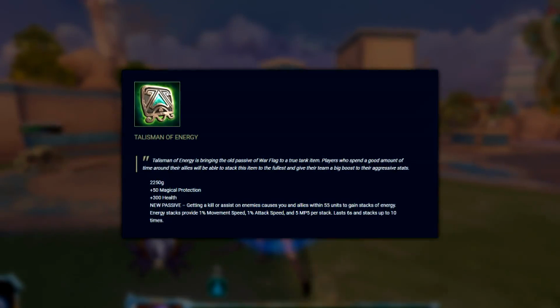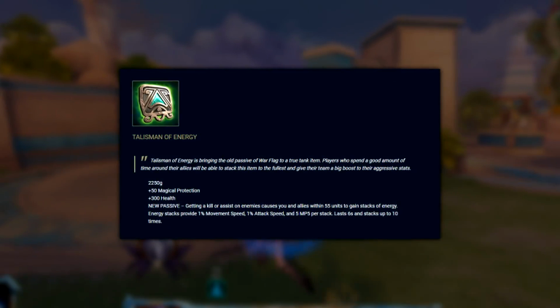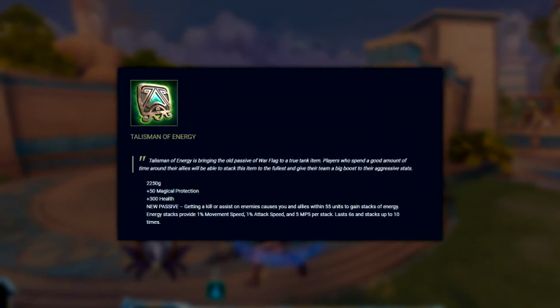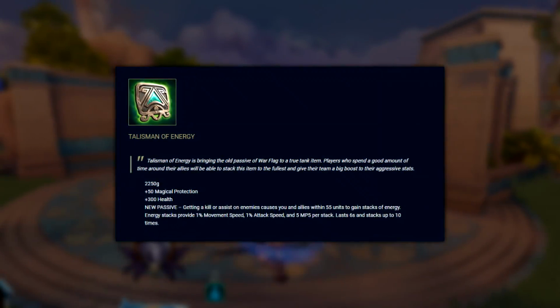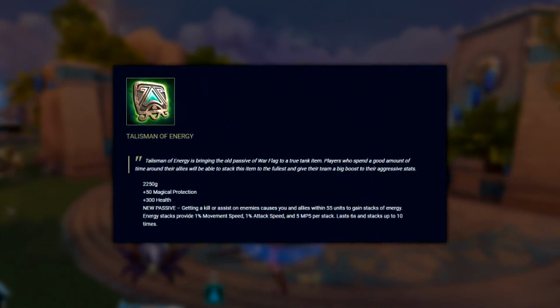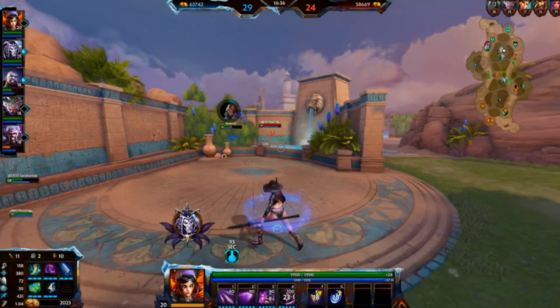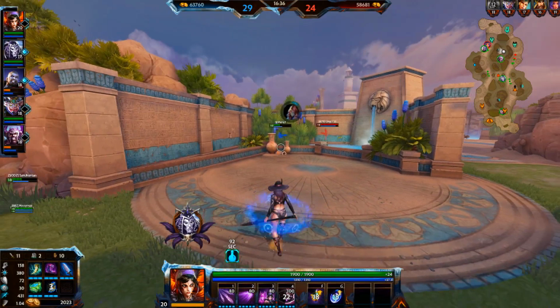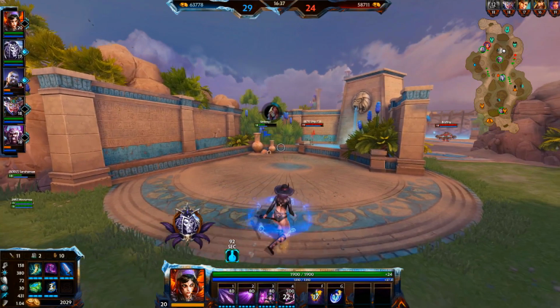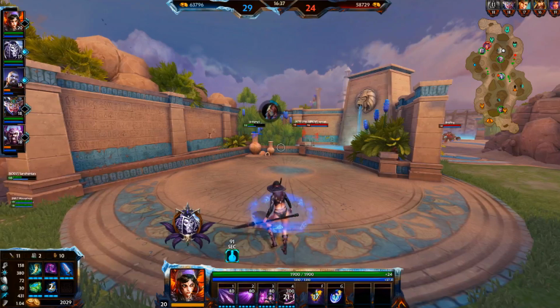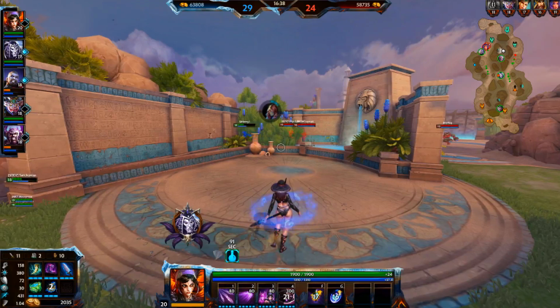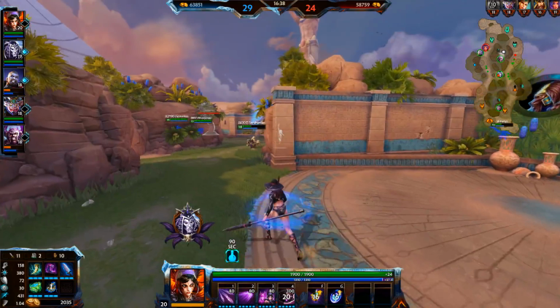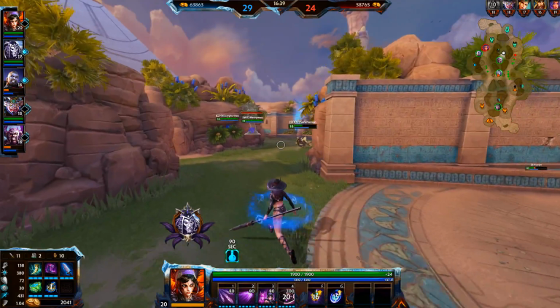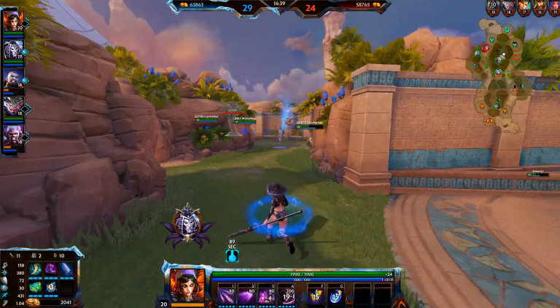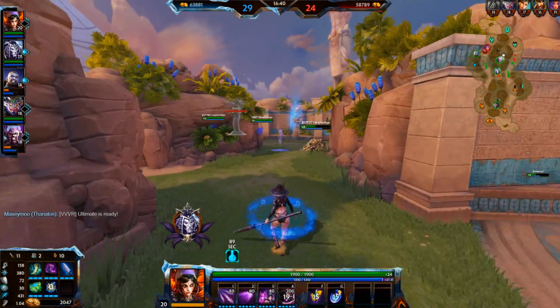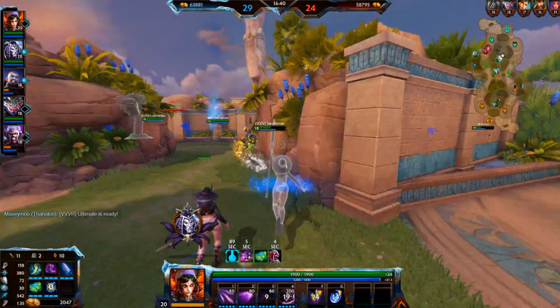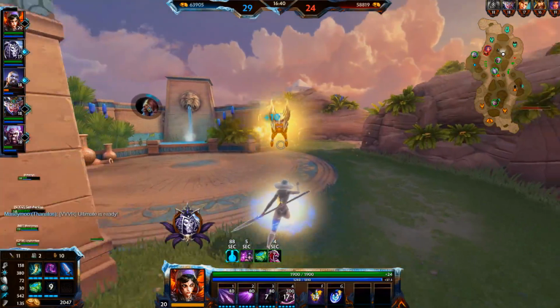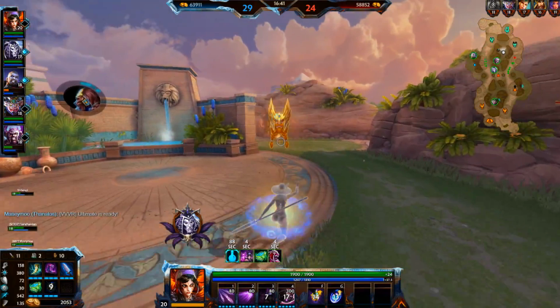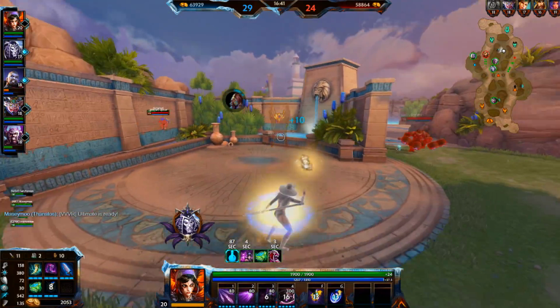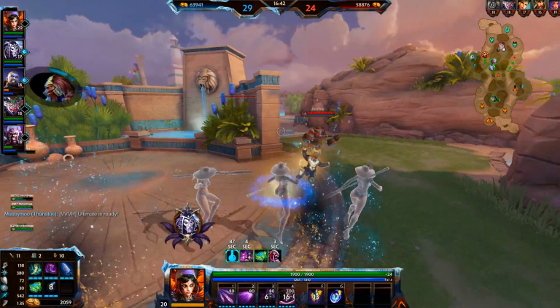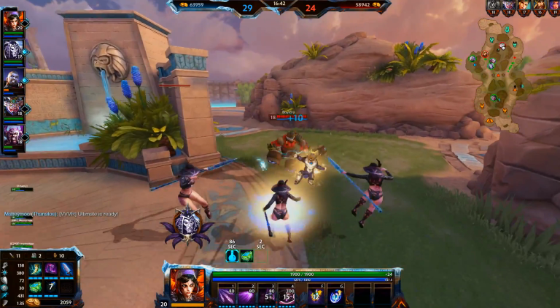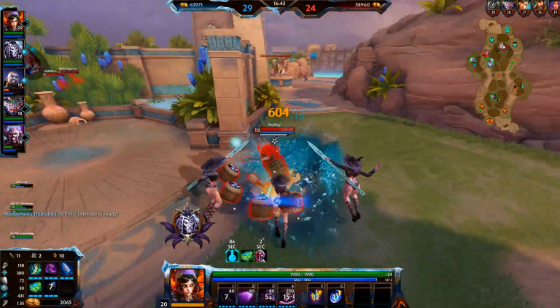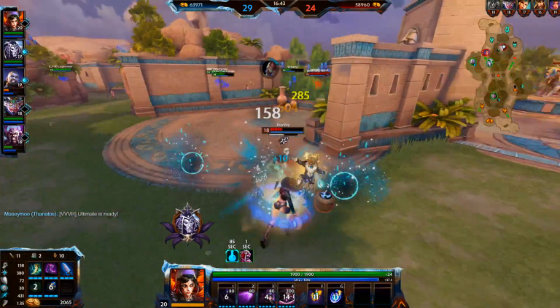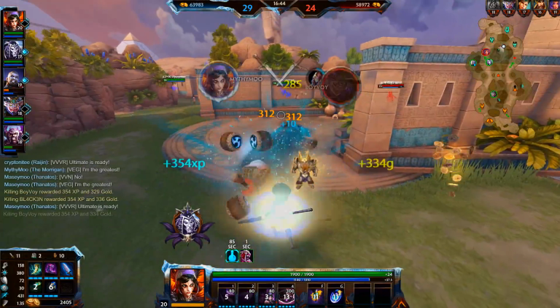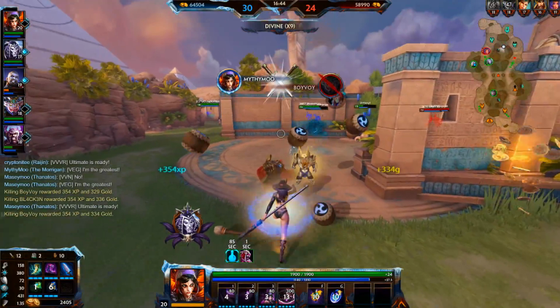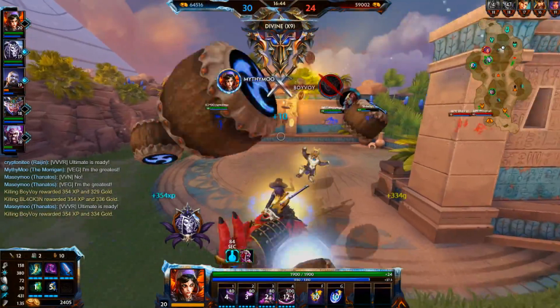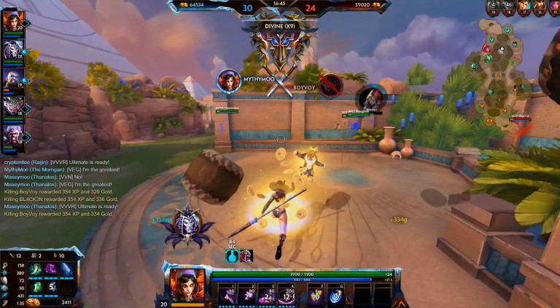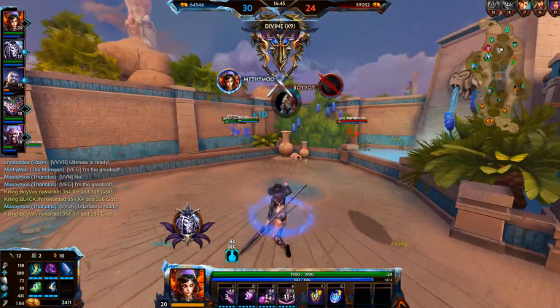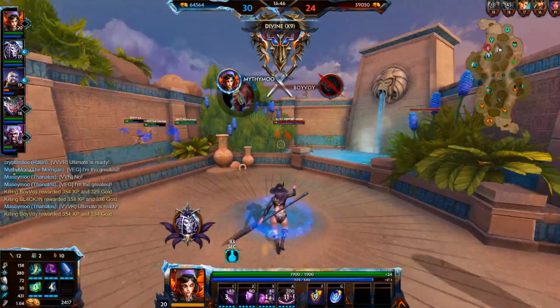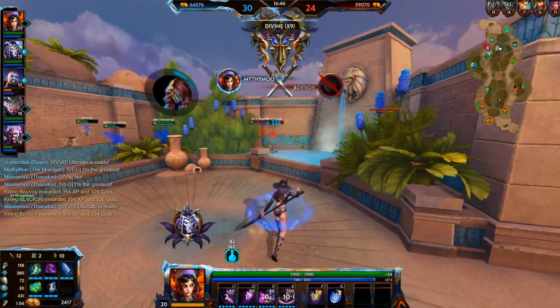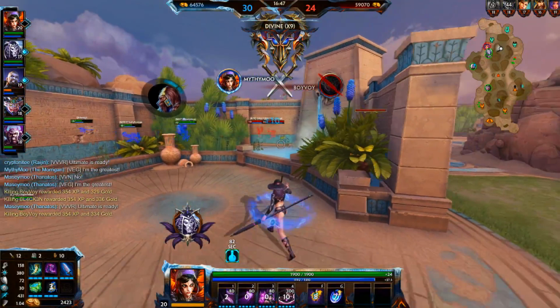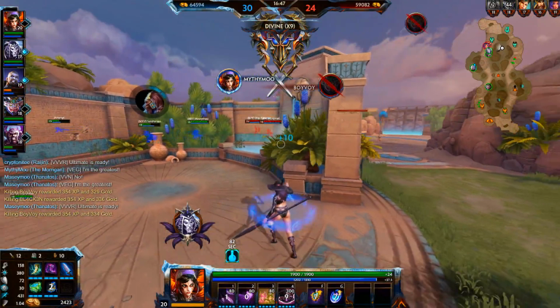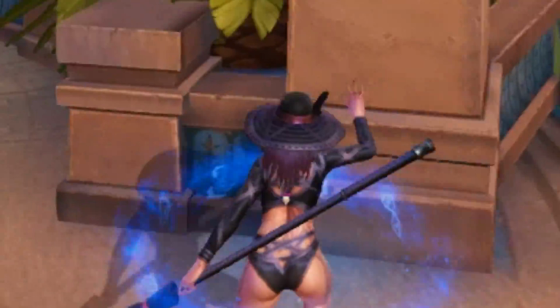We also get a new item called Talisman of Energy. This item grants you 50 magical protections, 300 HP, and a passive that gives you and your allies within 55 units 1% movement speed and attack speed, and 5 MP5 for every kill or assist on enemies, which can stack up to 10 times. It's pretty good.